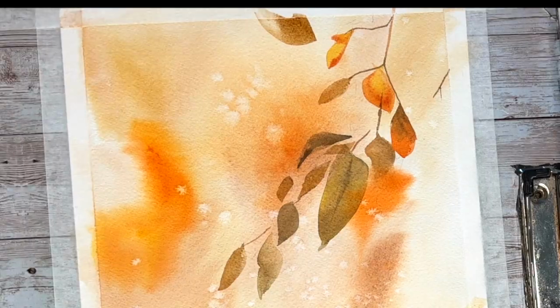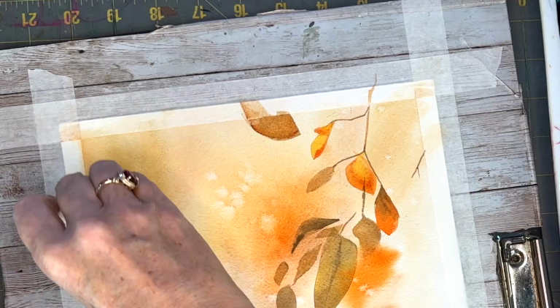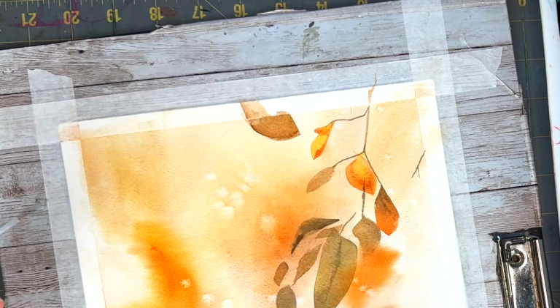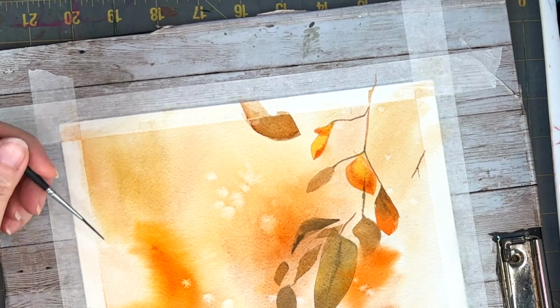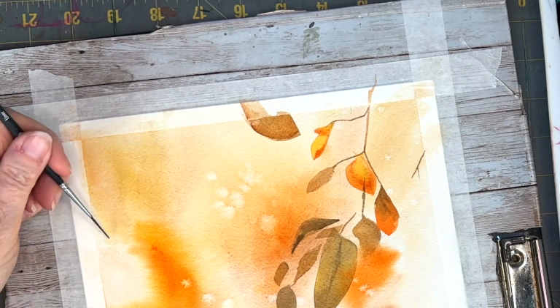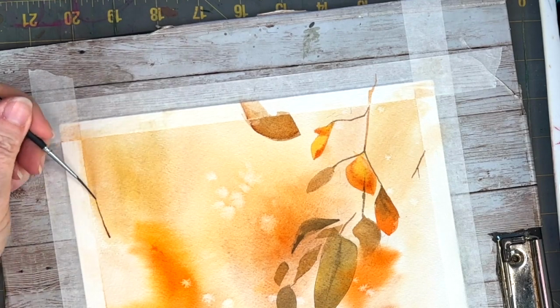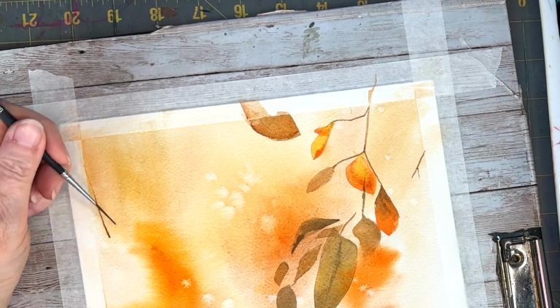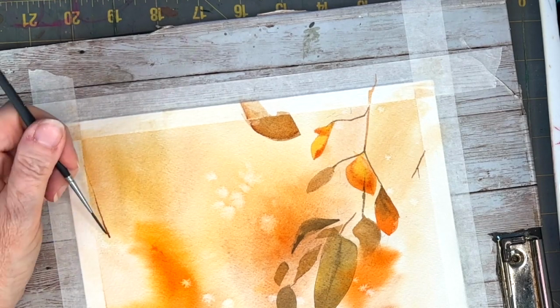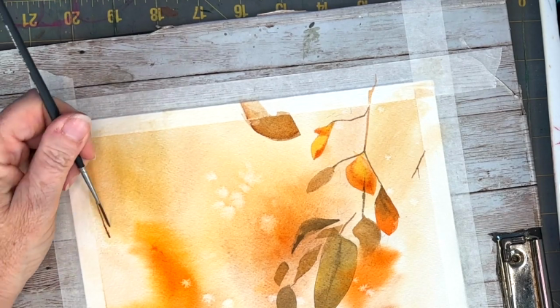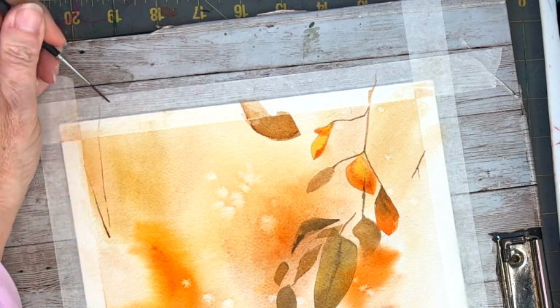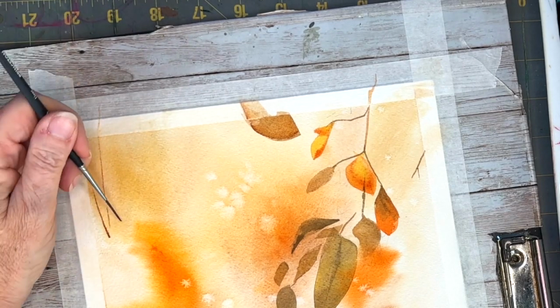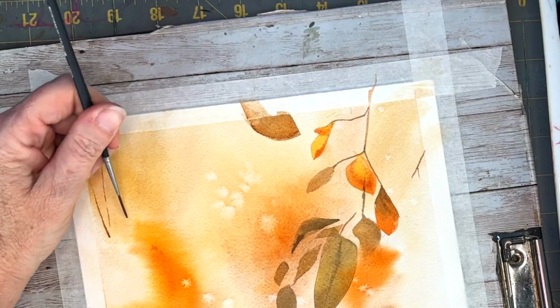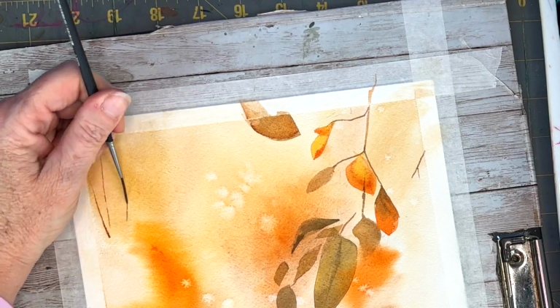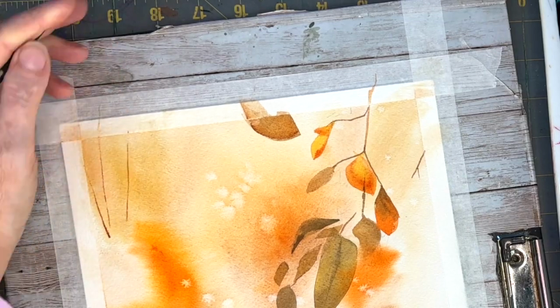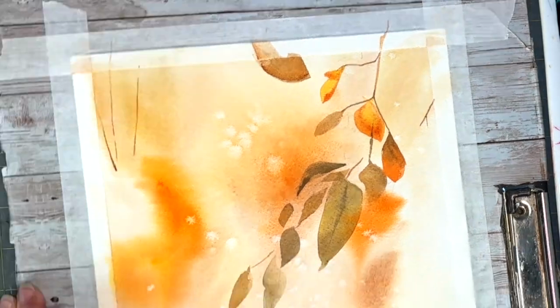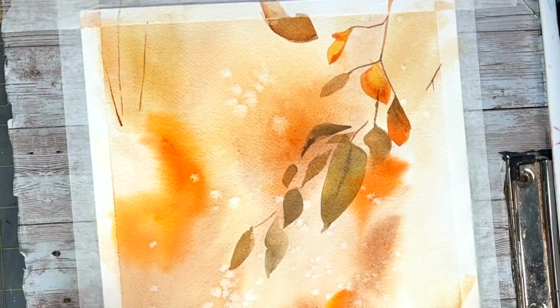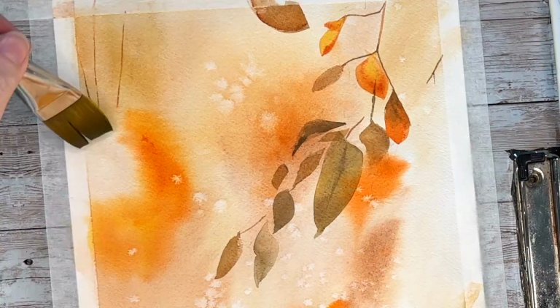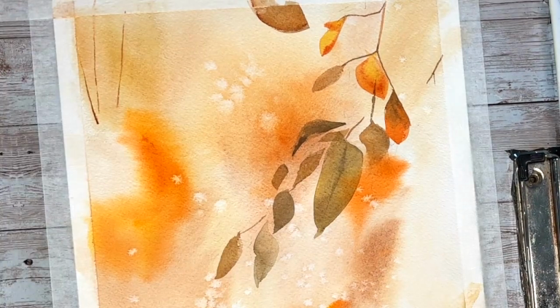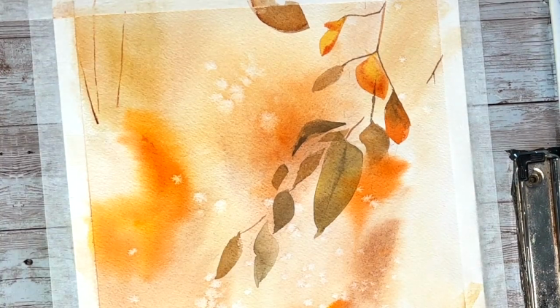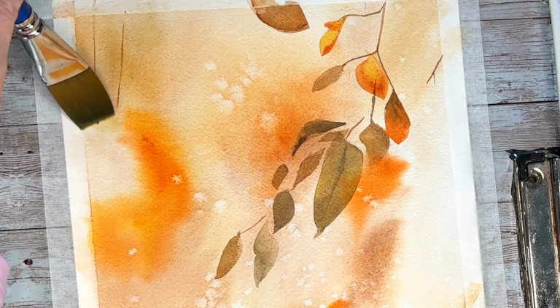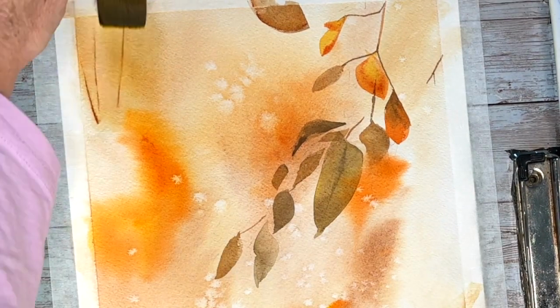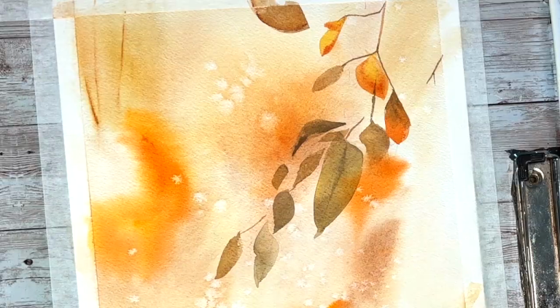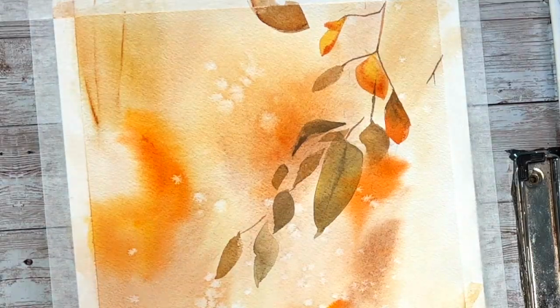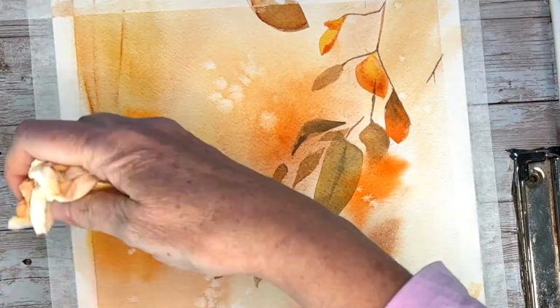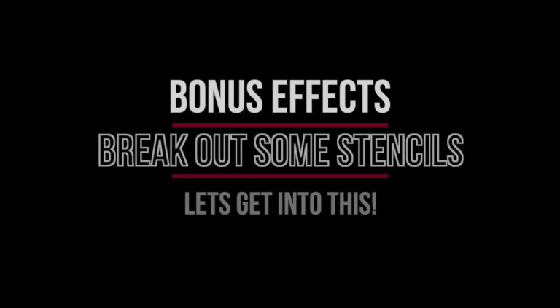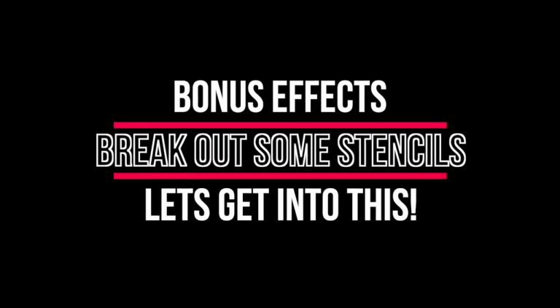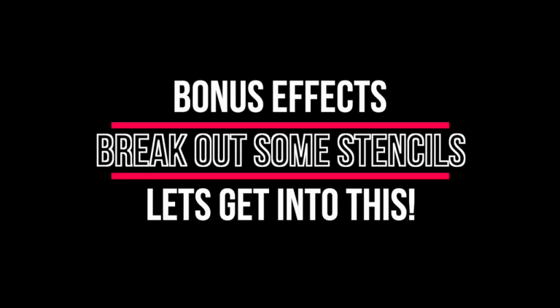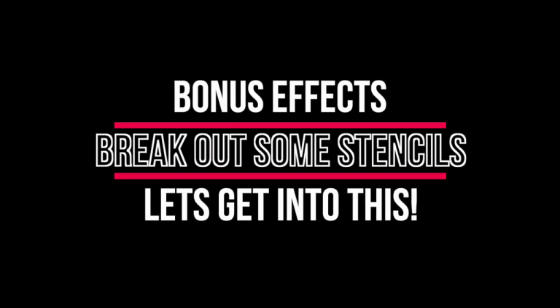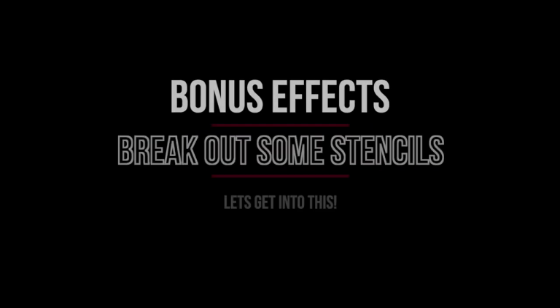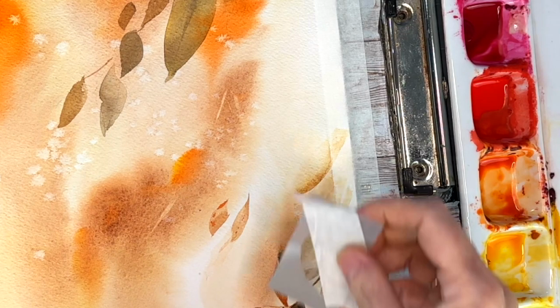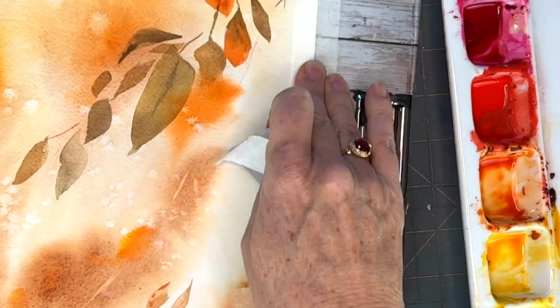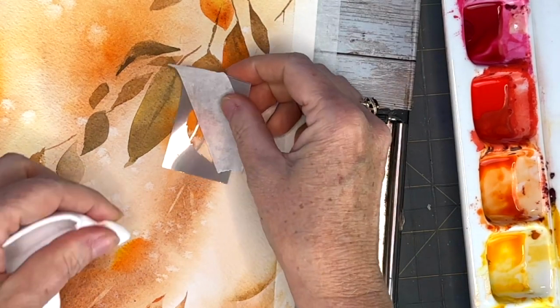Now I'm putting some distant branches. They're too sharp, so to soften that I am just brushing over with a damp brush so that the edges will turn fuzzy.